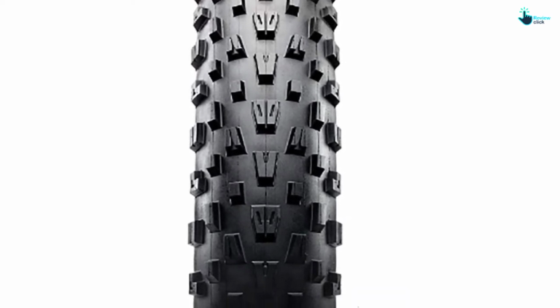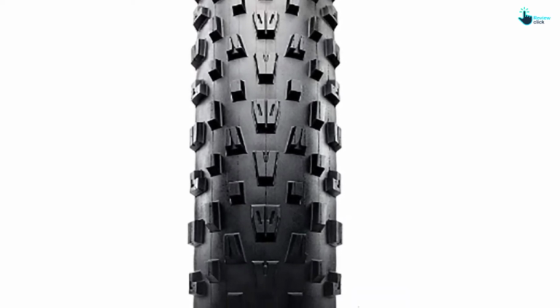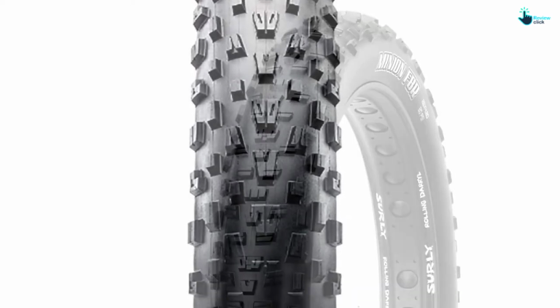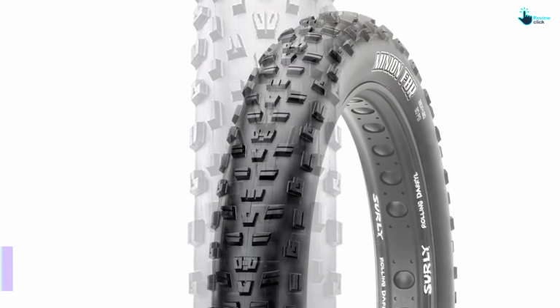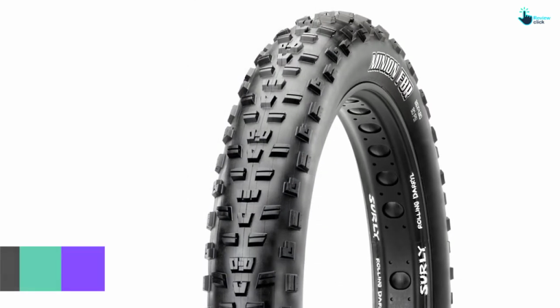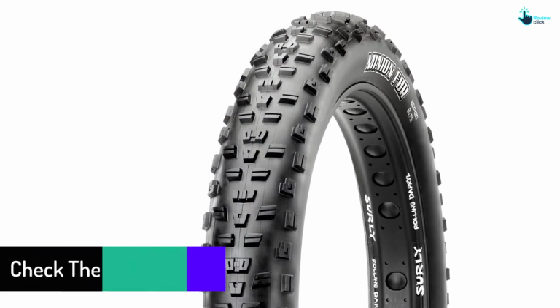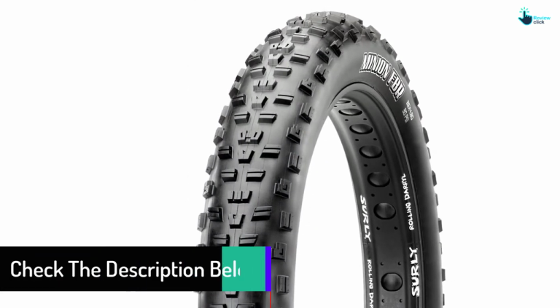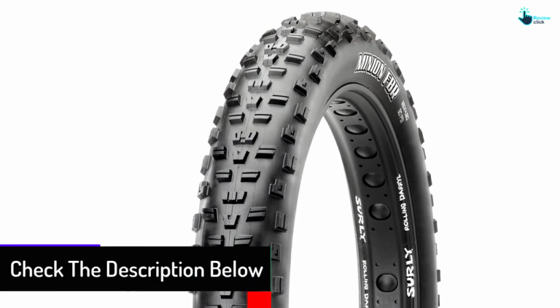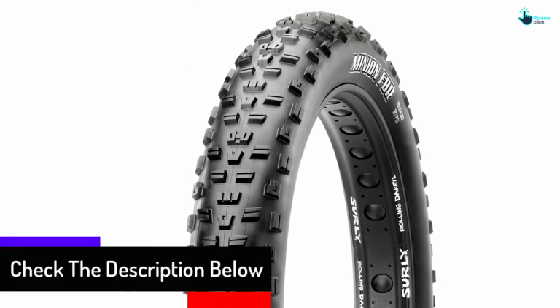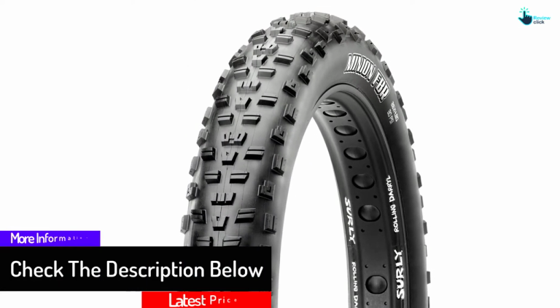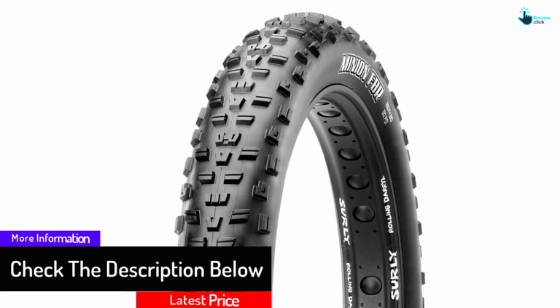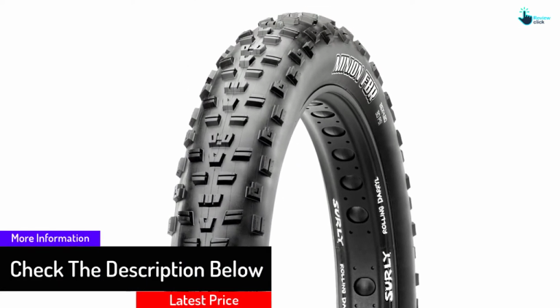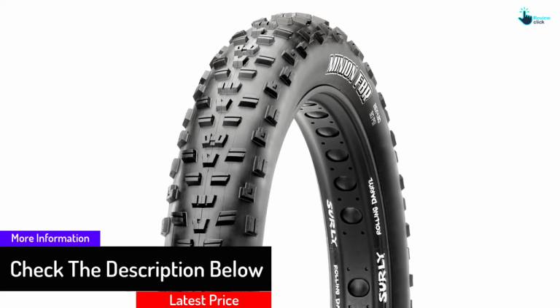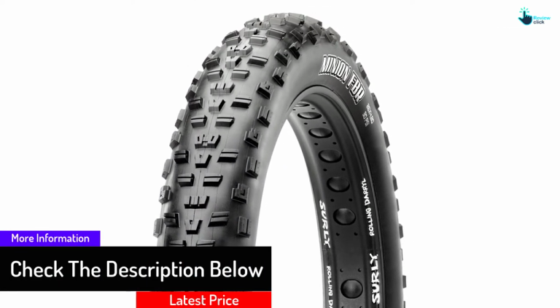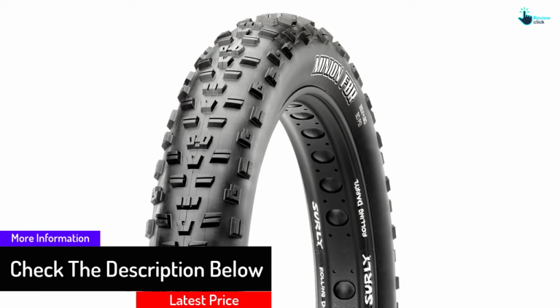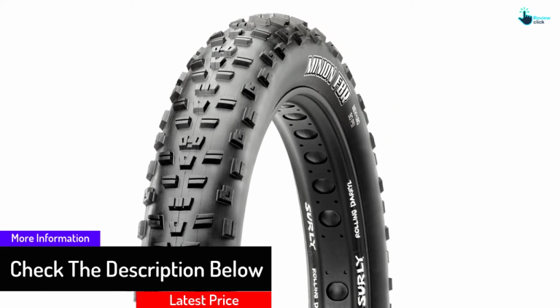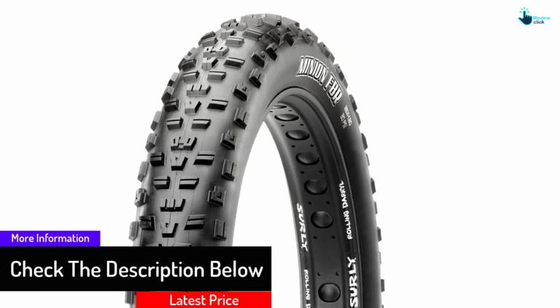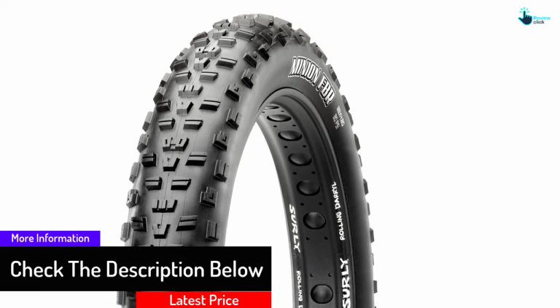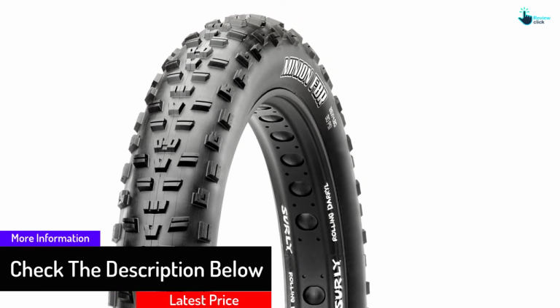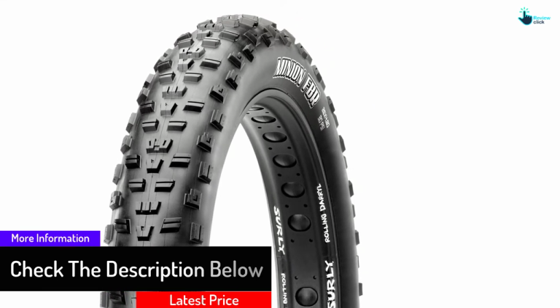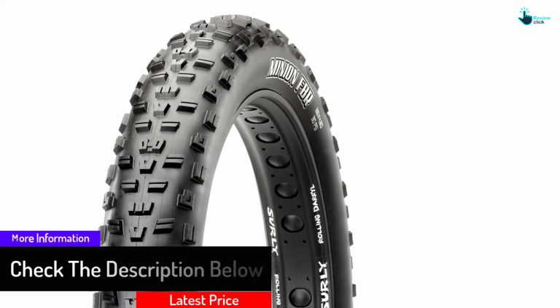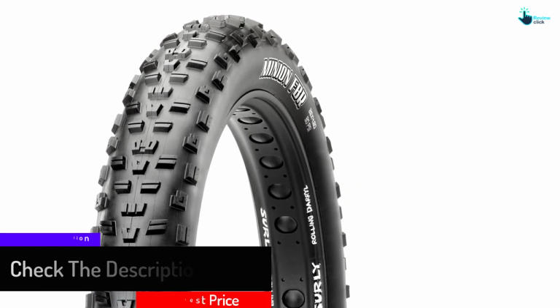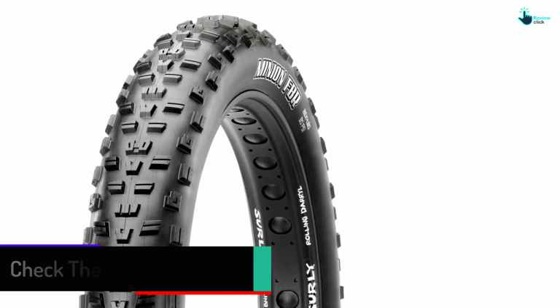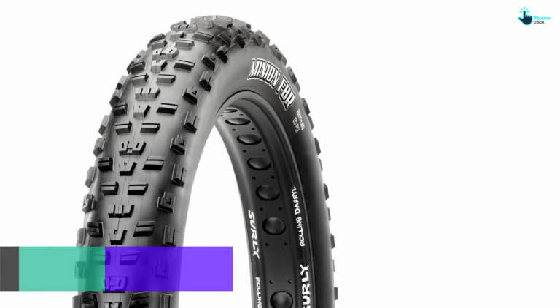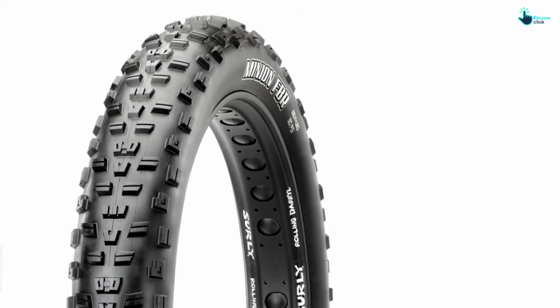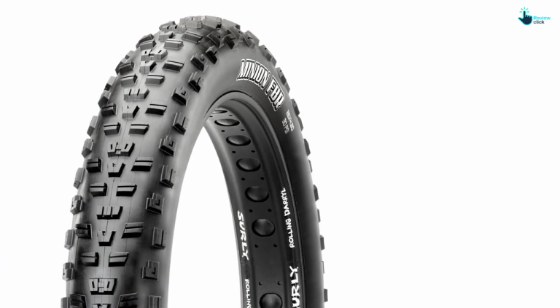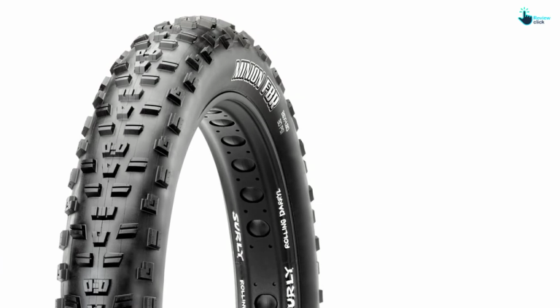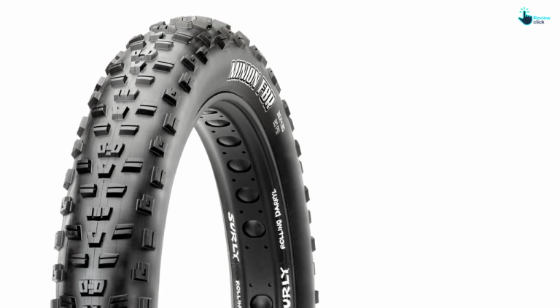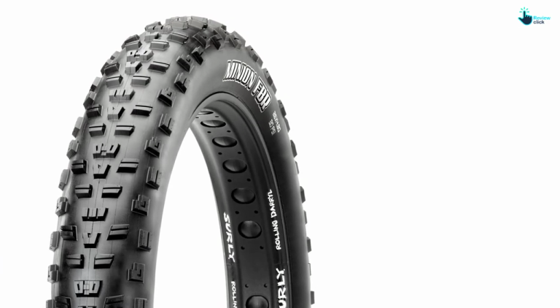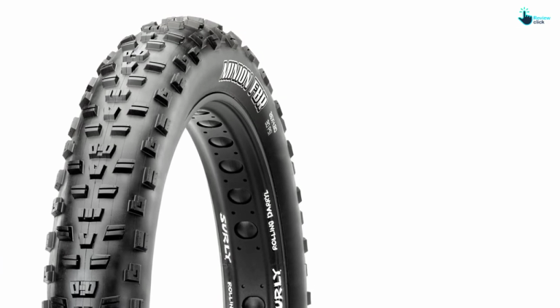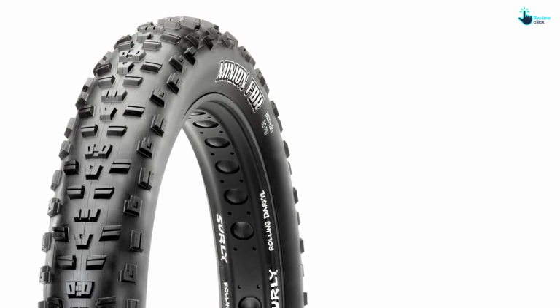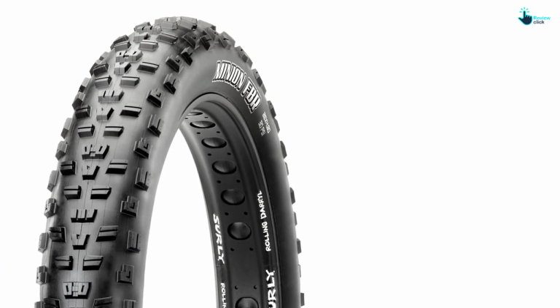Customers love Maxxis, and that's visible on Amazon — all past users positively review the tire. It comes in a variety of sizes and colors to choose from. The tires are thick enough to withstand abrasion from all terrains, contributing to their long lifetime. This is yet another one that offers great value for its price.